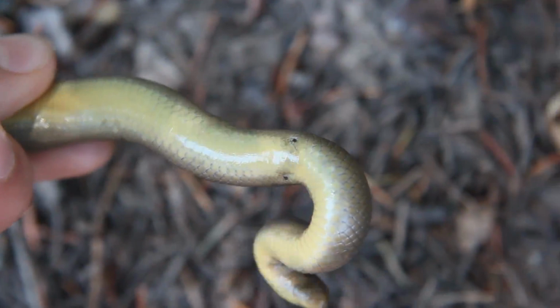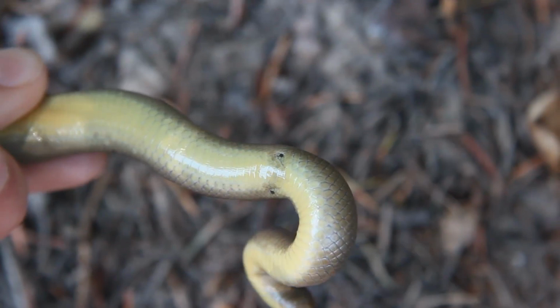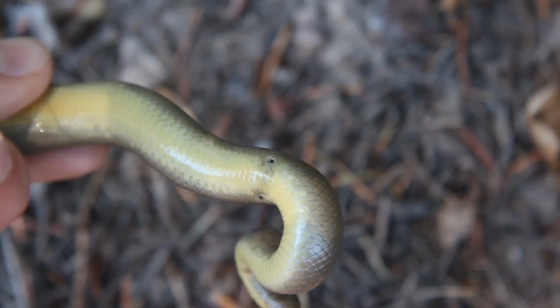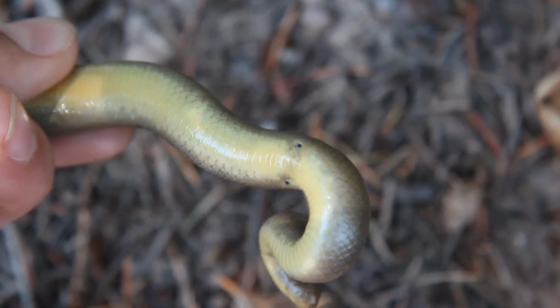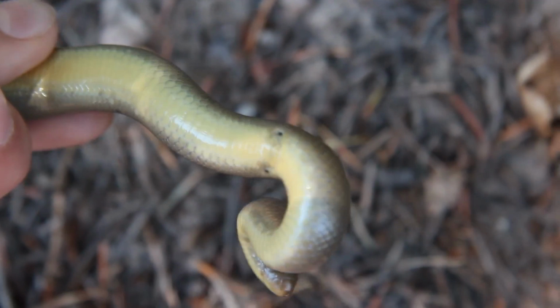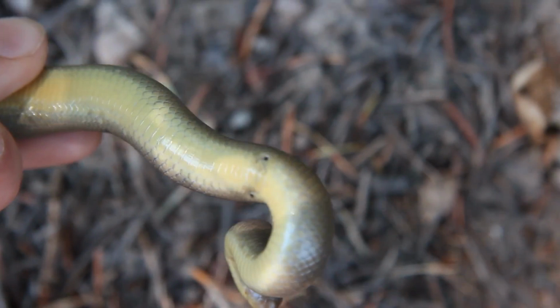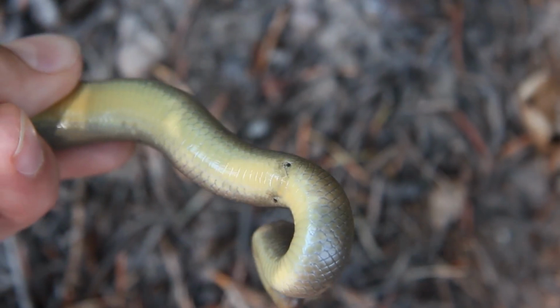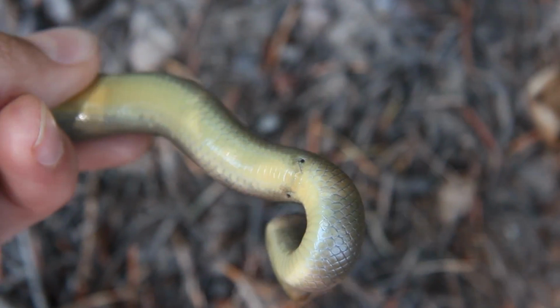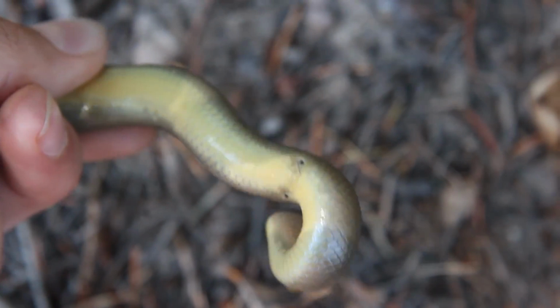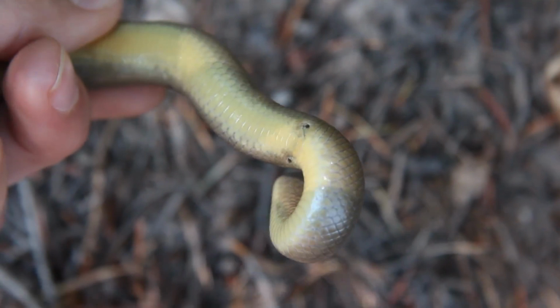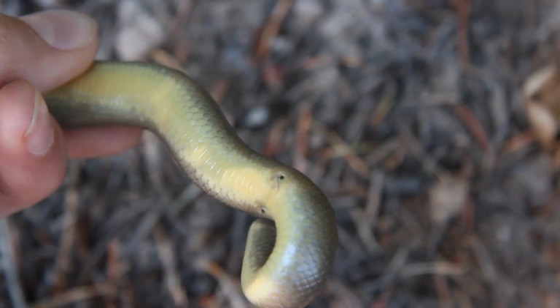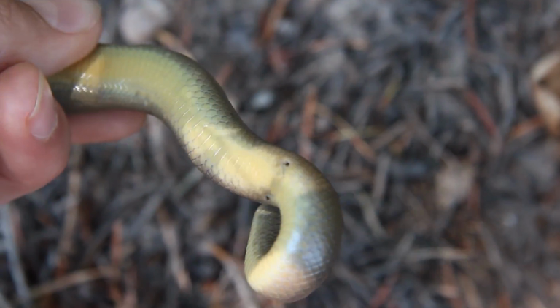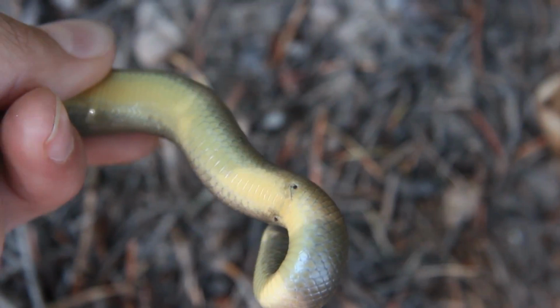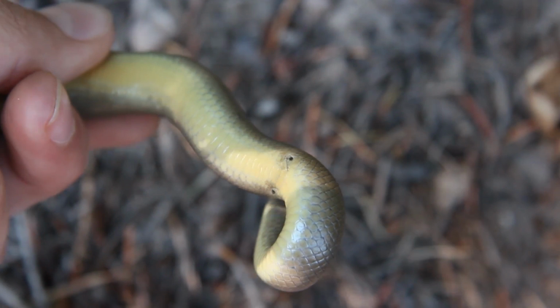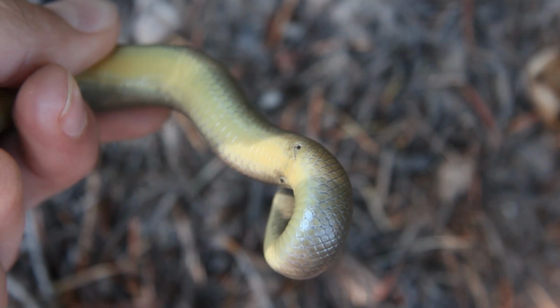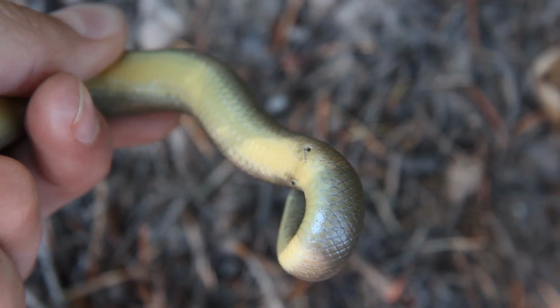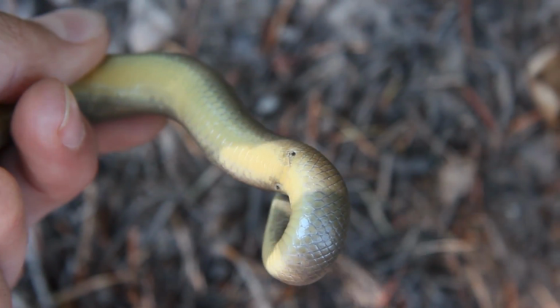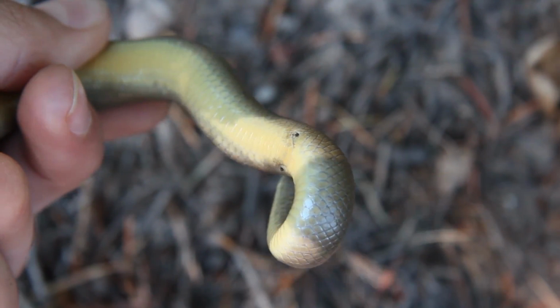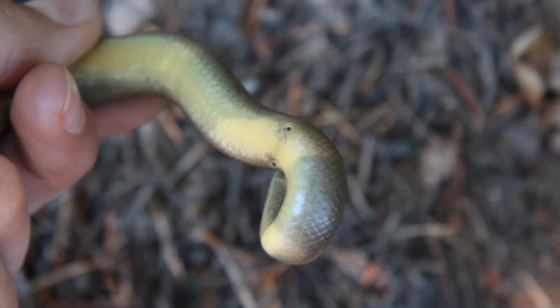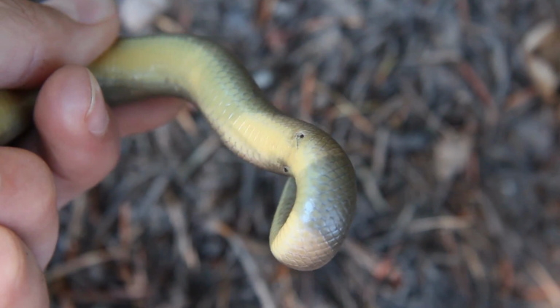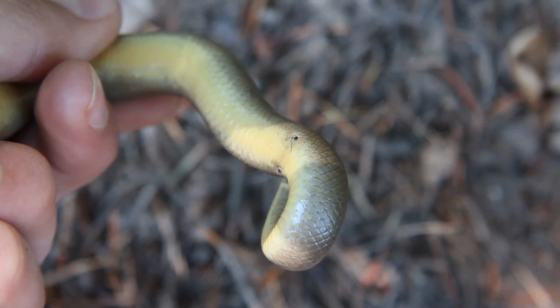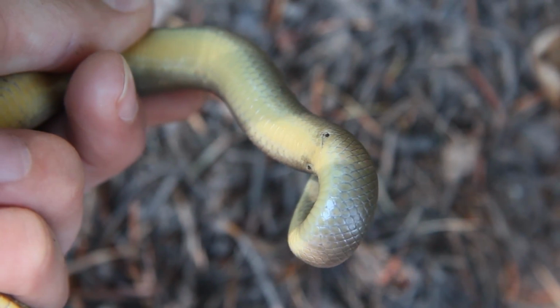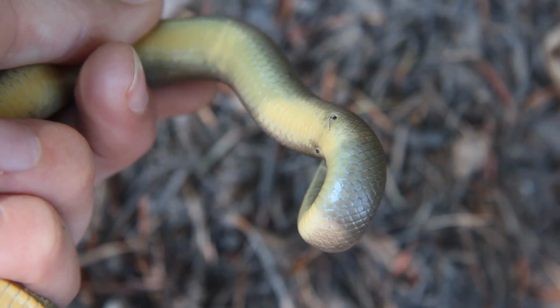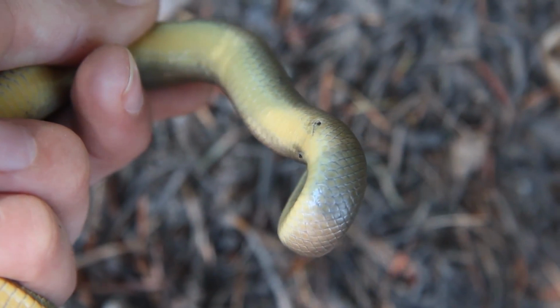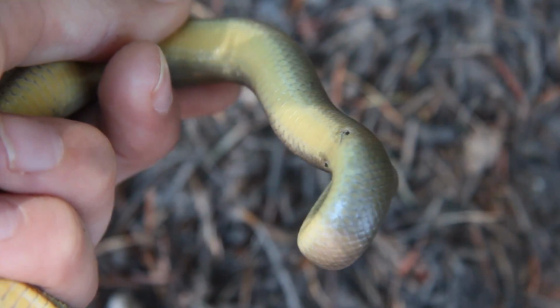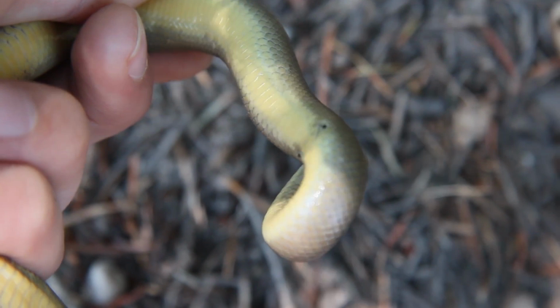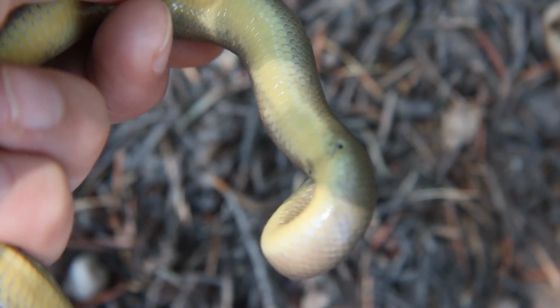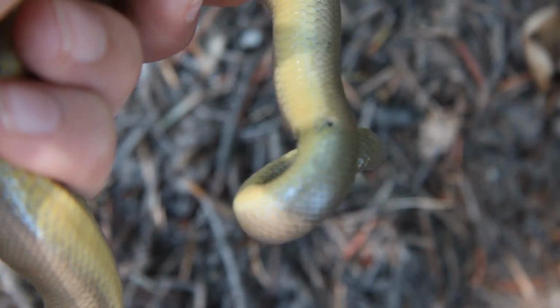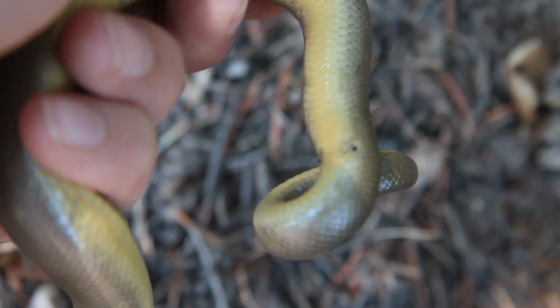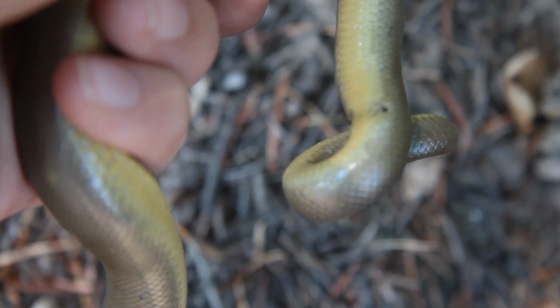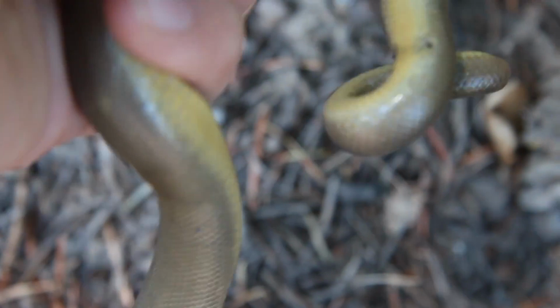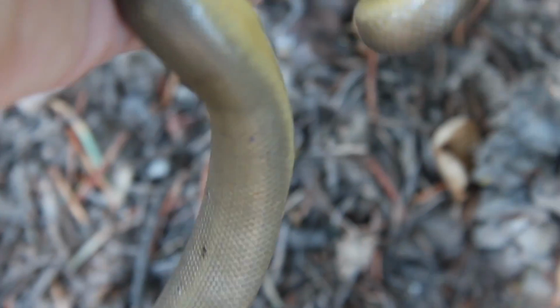Right there you can kind of see those two black dots on either side of its tail — those are actually the spurs, which all boas have, and that's how you can tell that this is a male. Really neat.